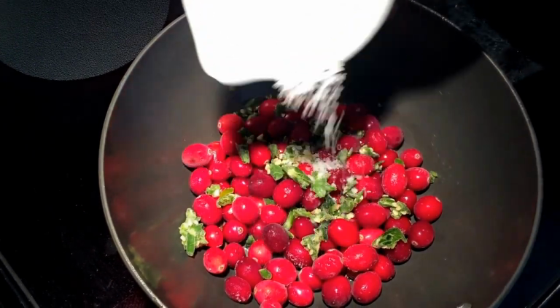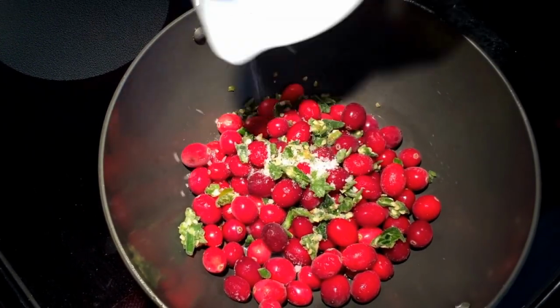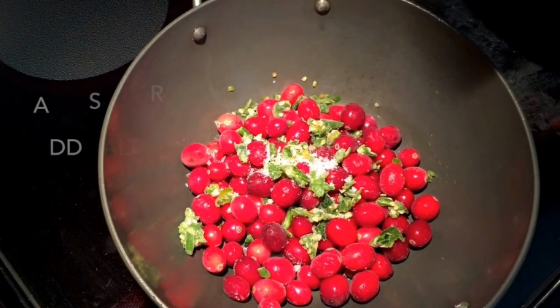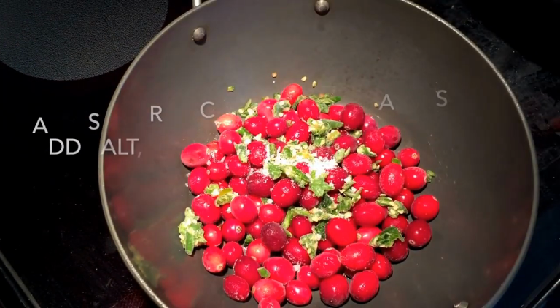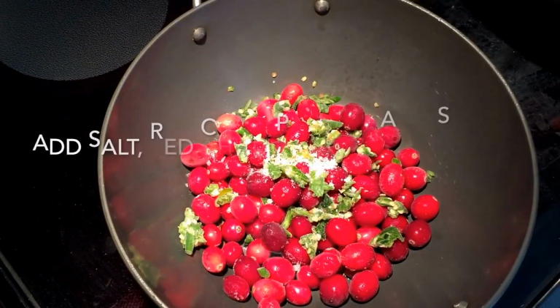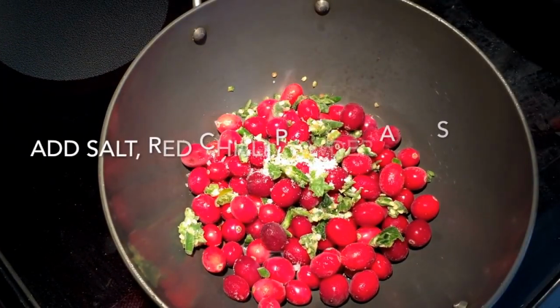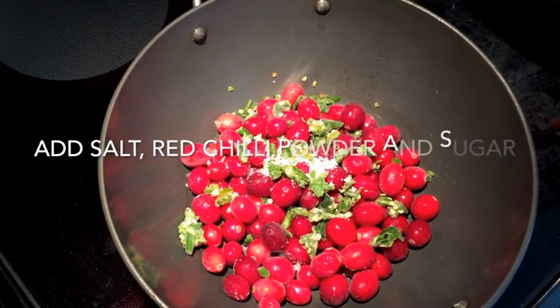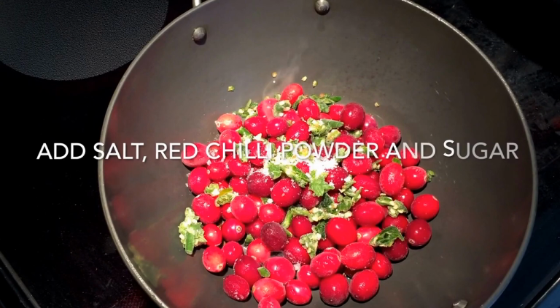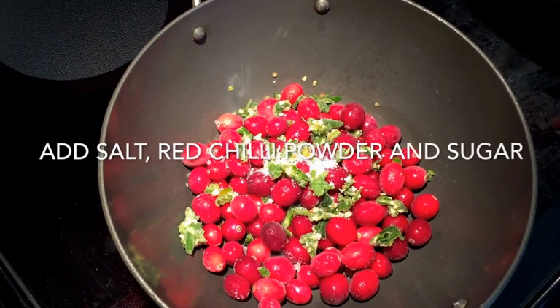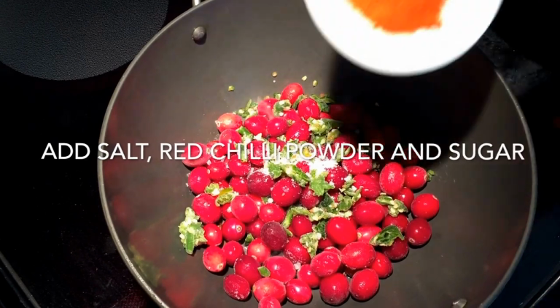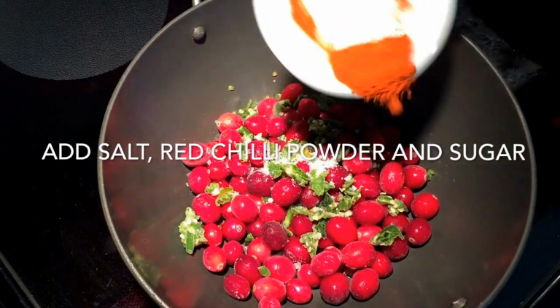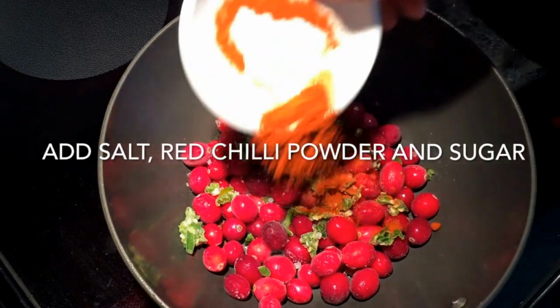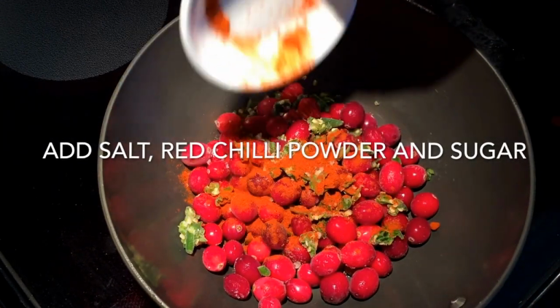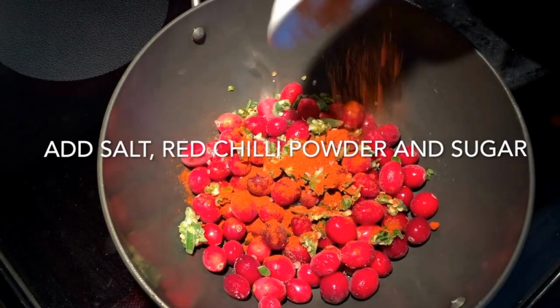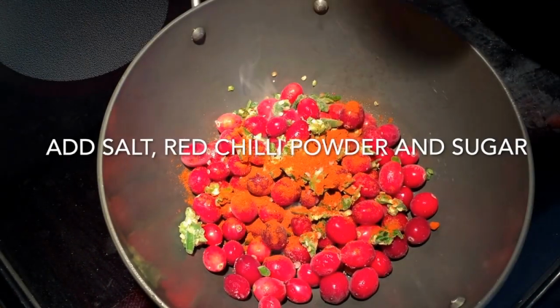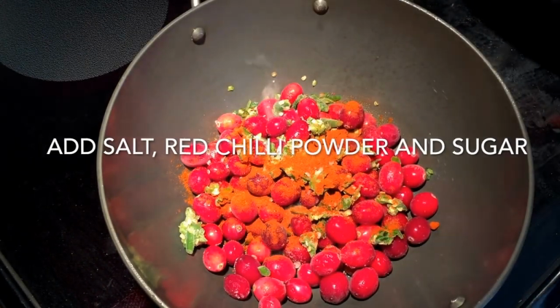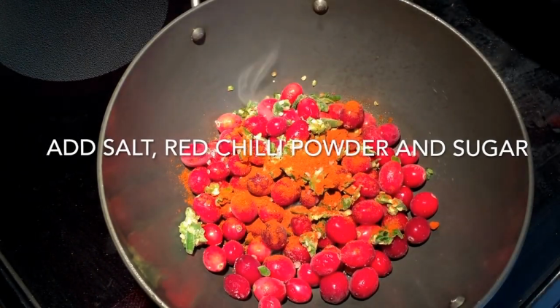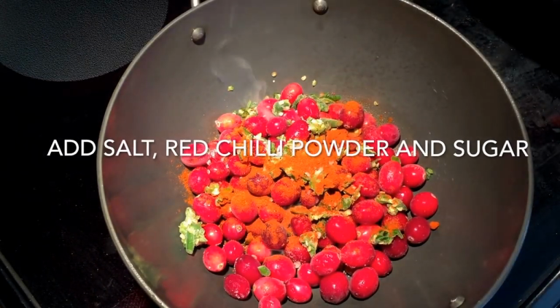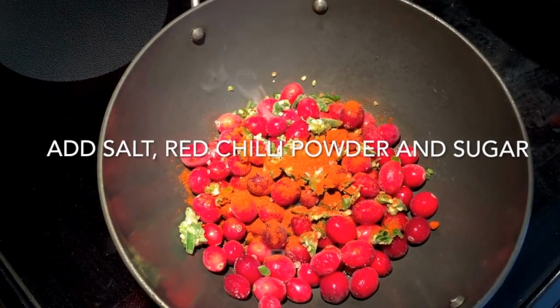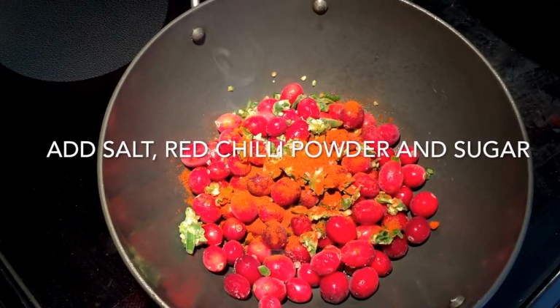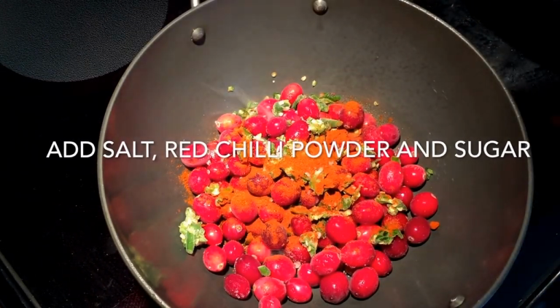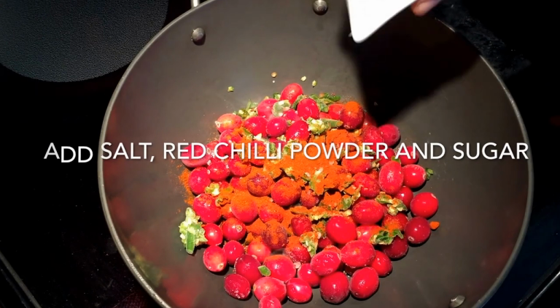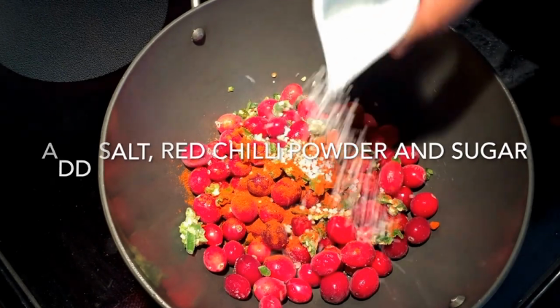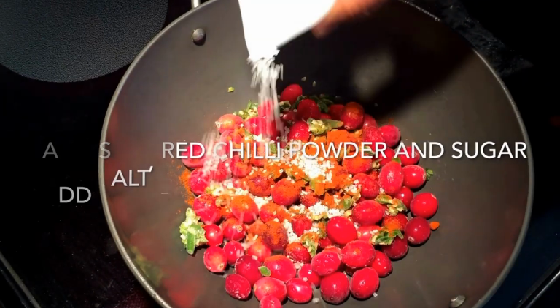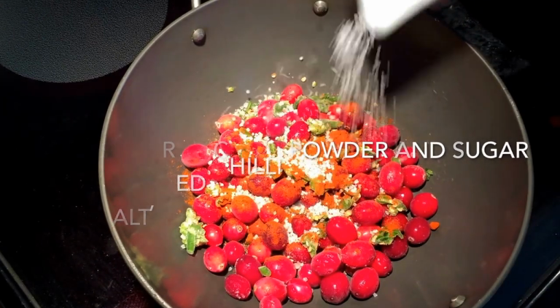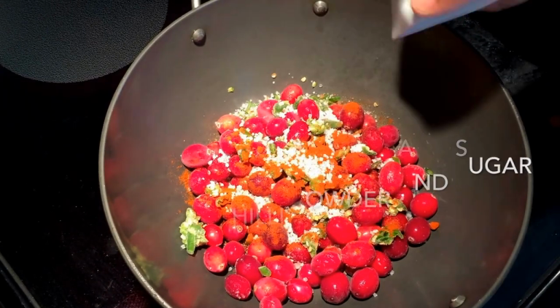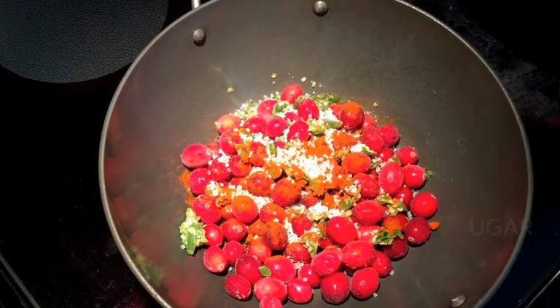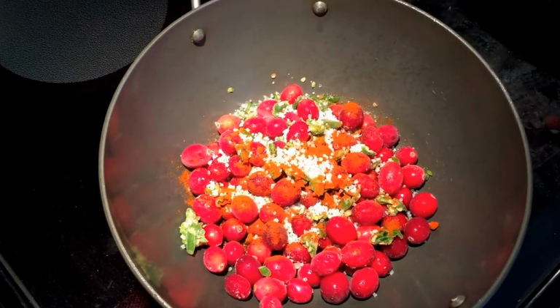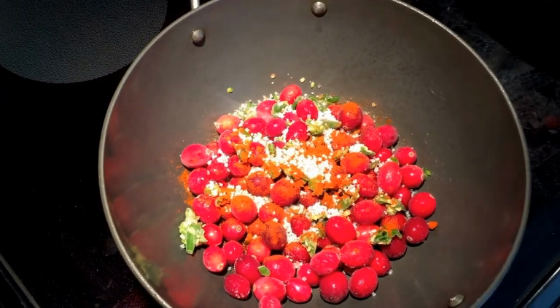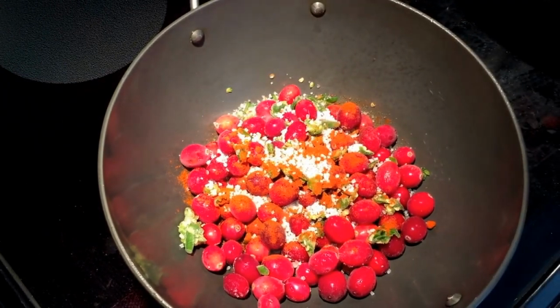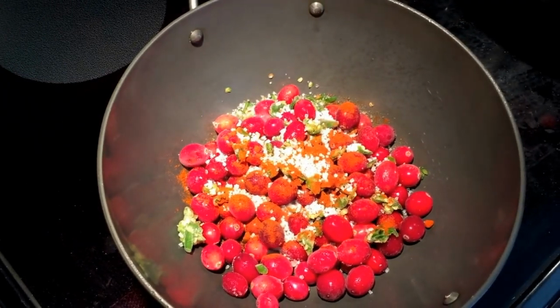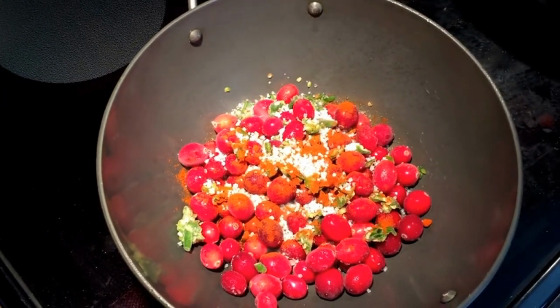Salt and sugar. All you need to do is put everything together with a little bit of water in a pan and cover the lid for three to four minutes. Cranberries are very quick to cook.